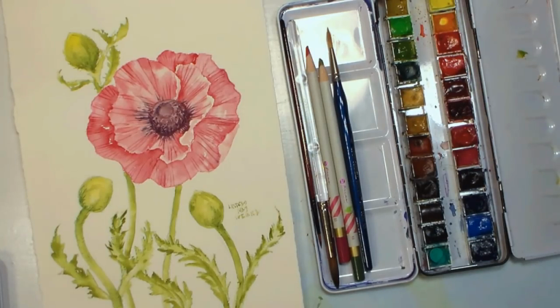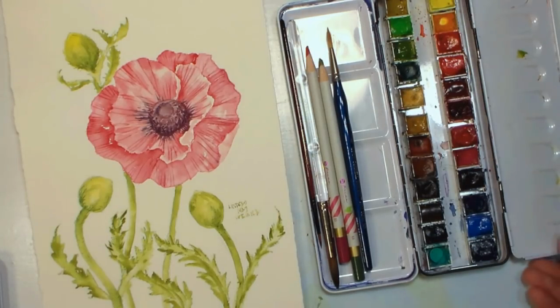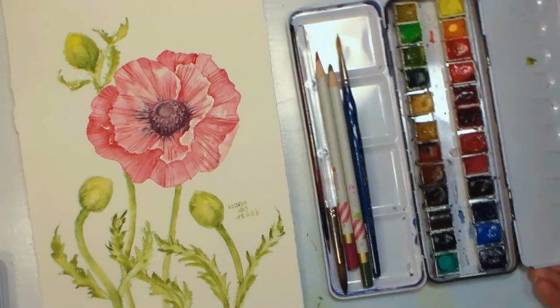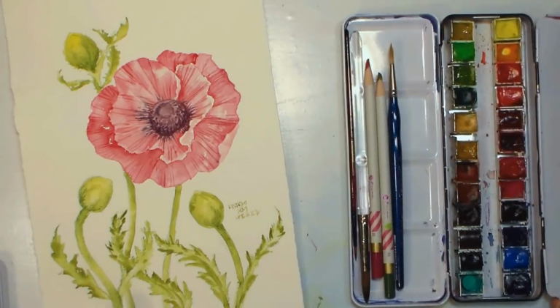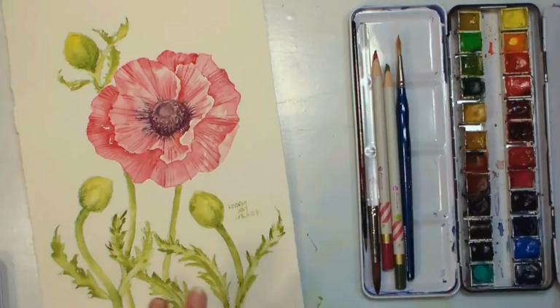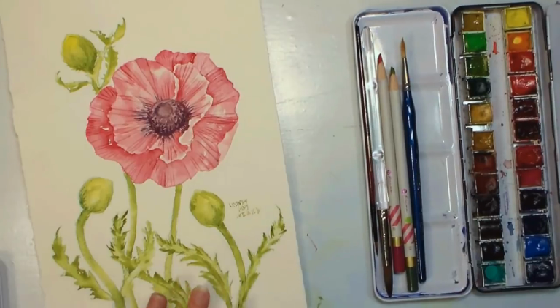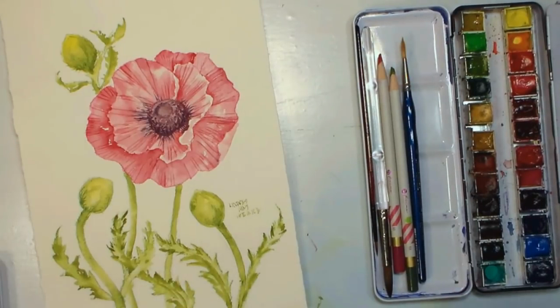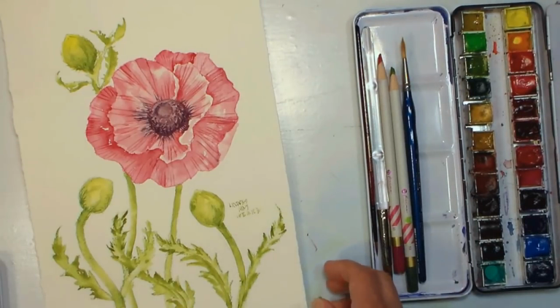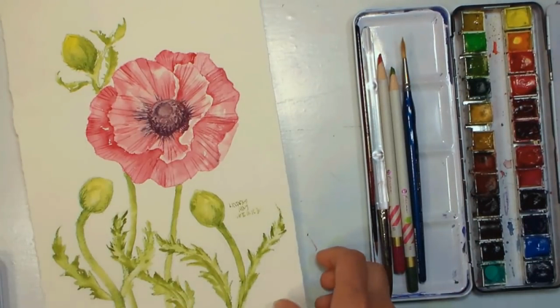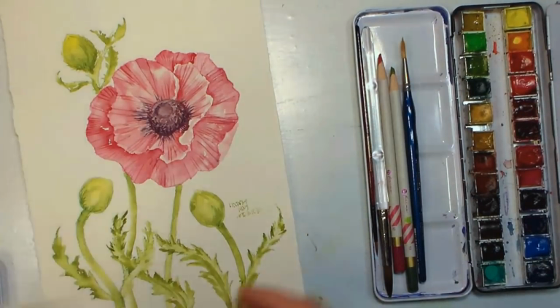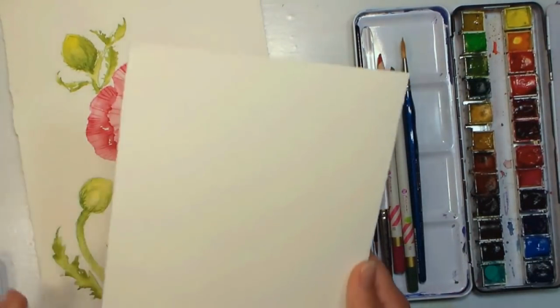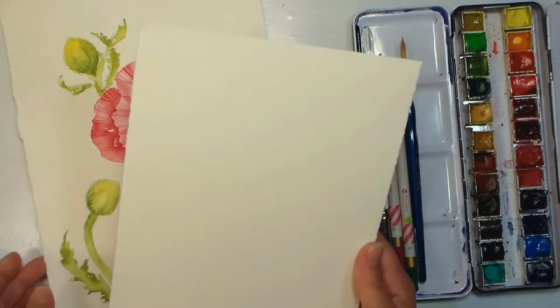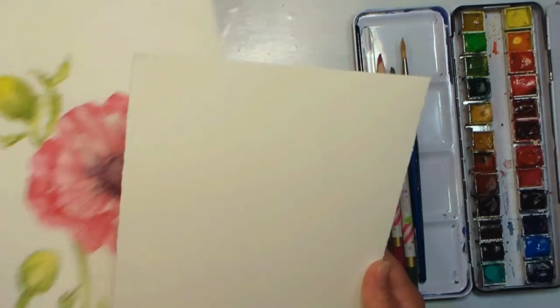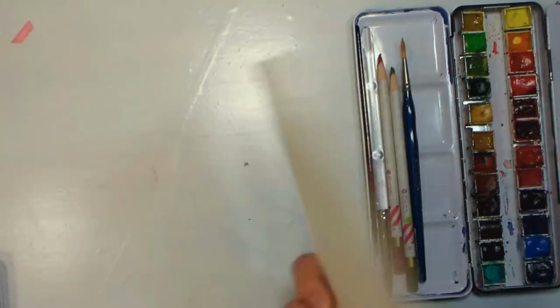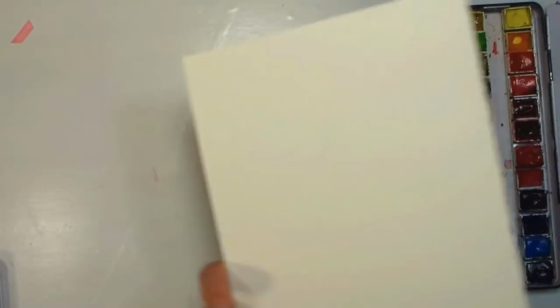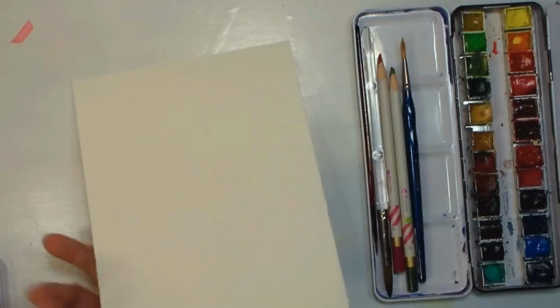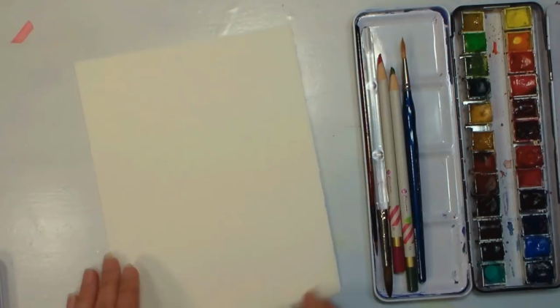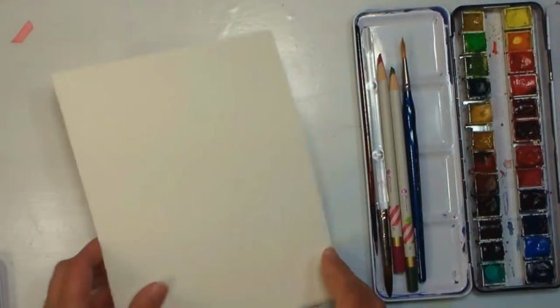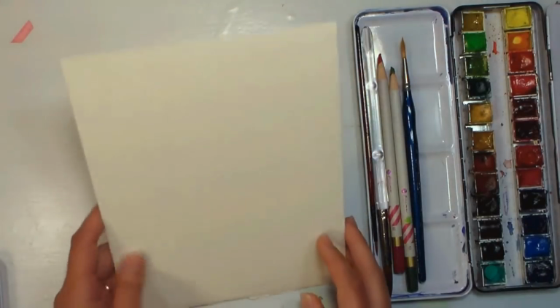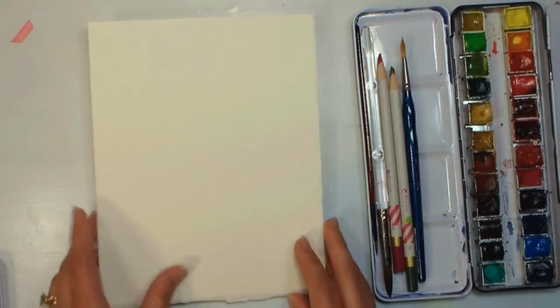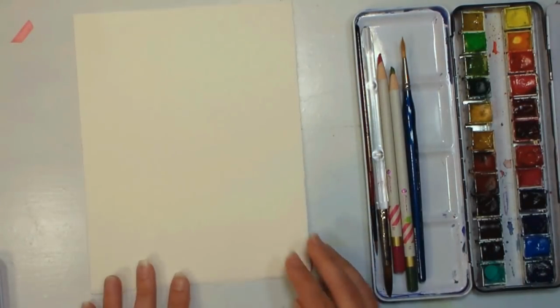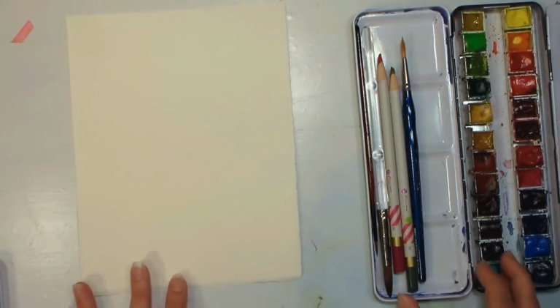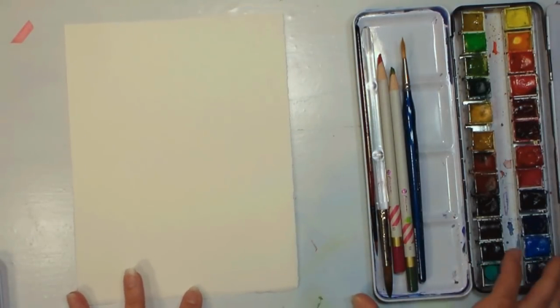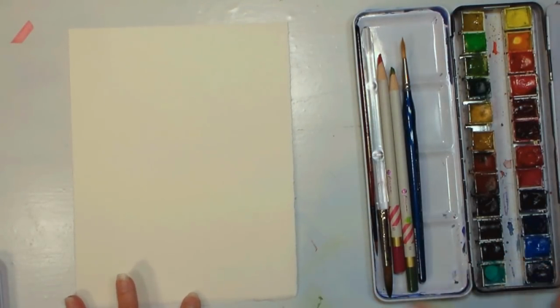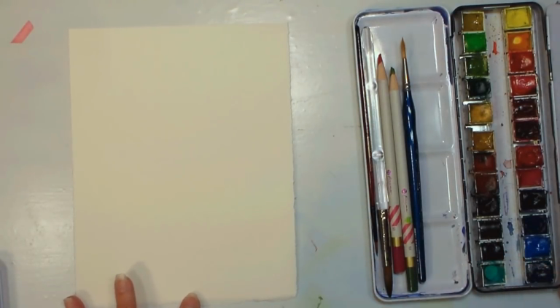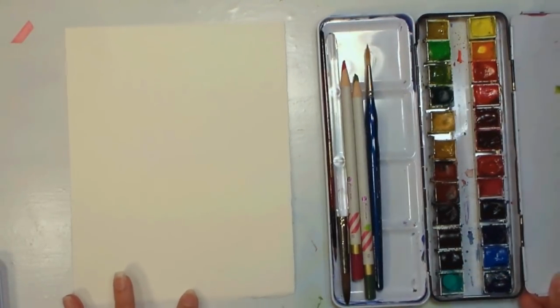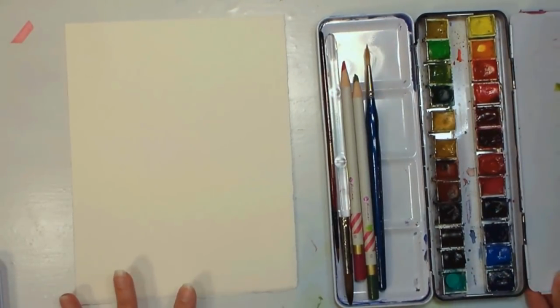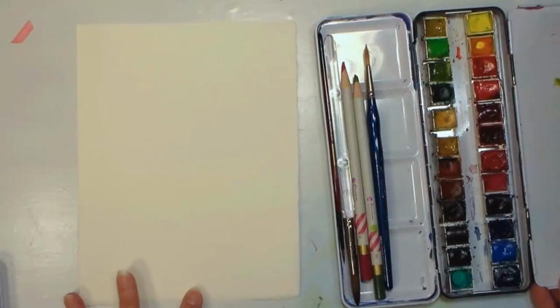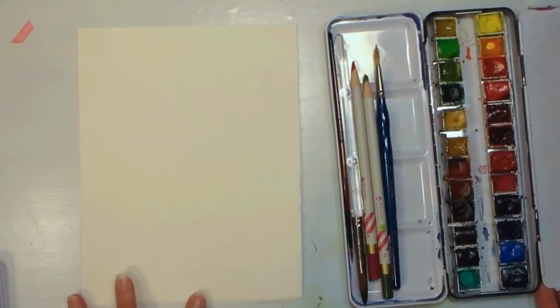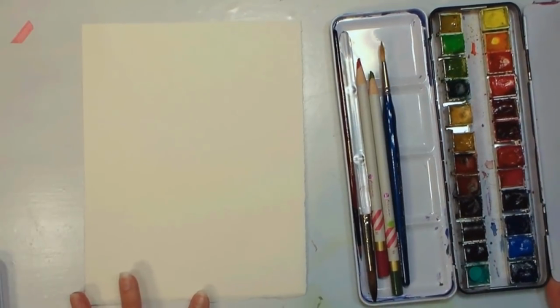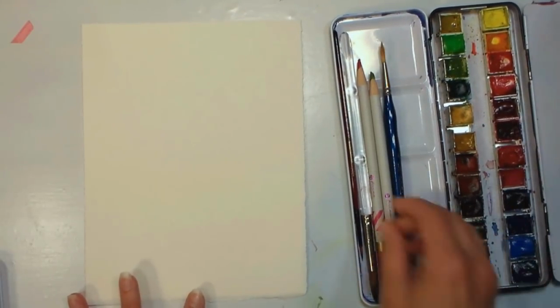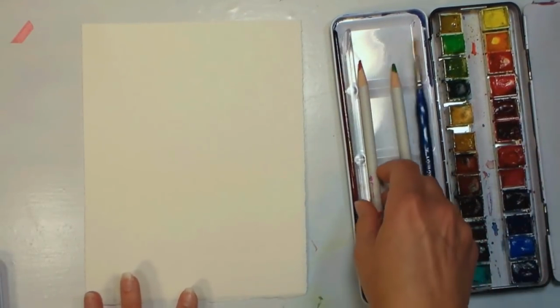I'm going to be working on Arches watercolor paper, but I'll use a smaller sheet to make the process go a little quicker. This is cold press paper, but you could use hot press if you prefer, or rough — it all comes down to what you like to use best.